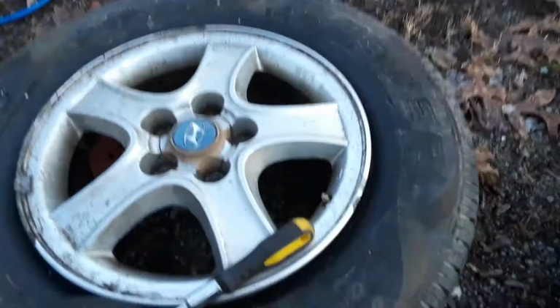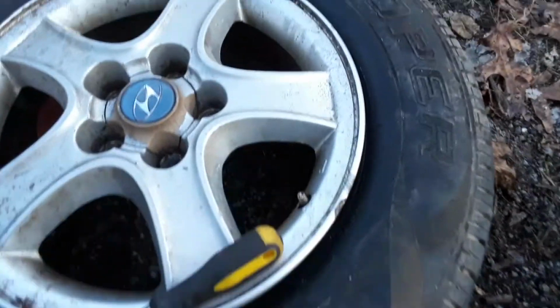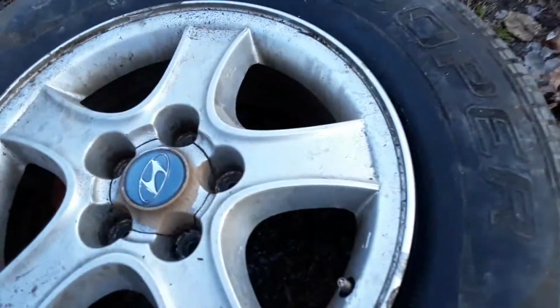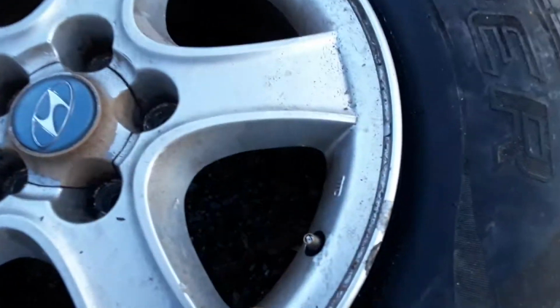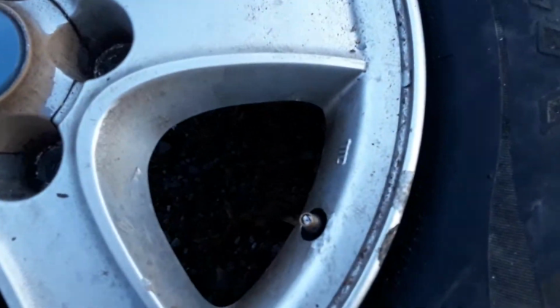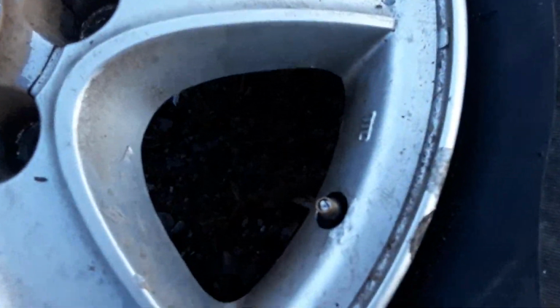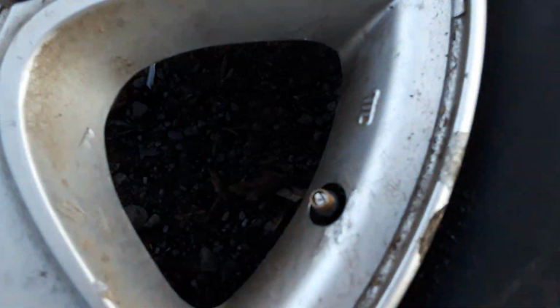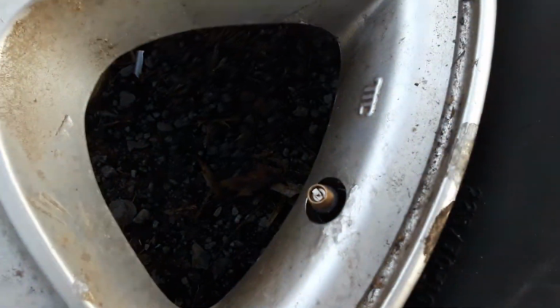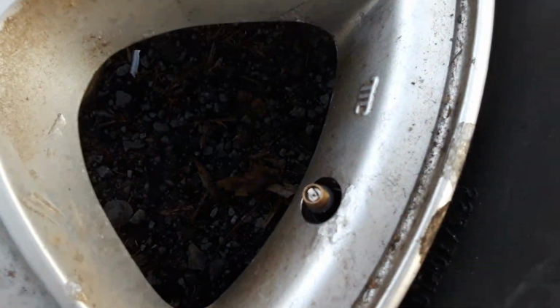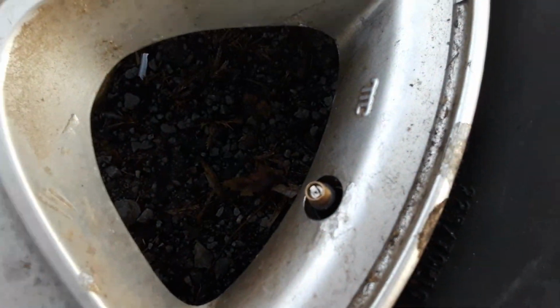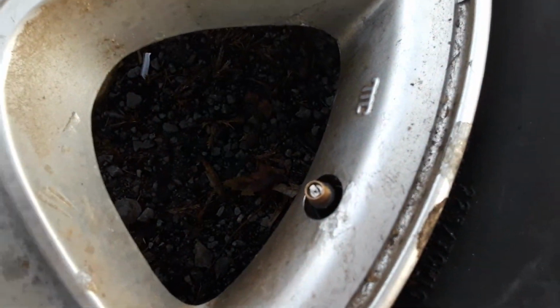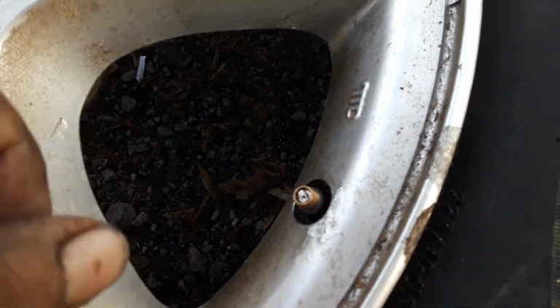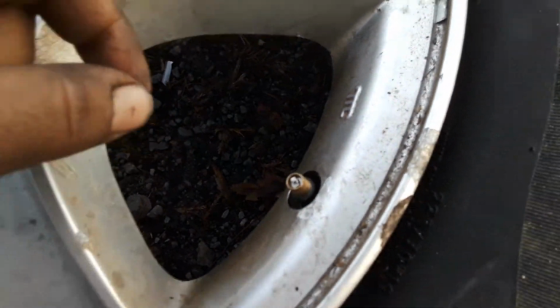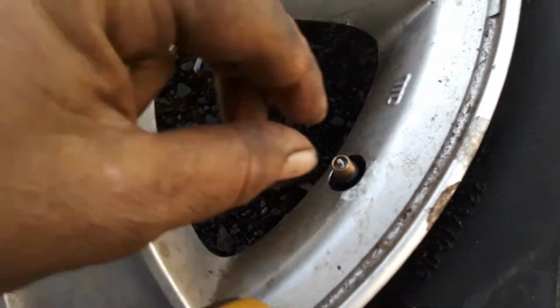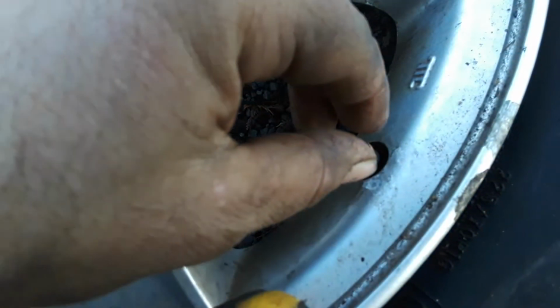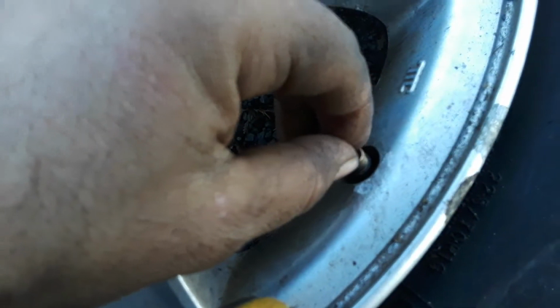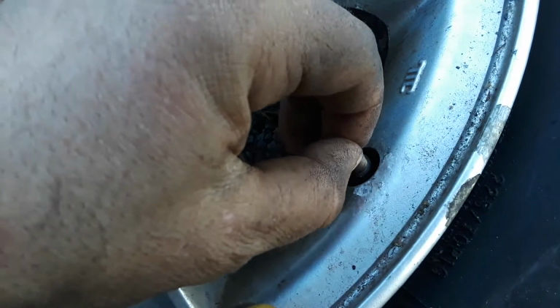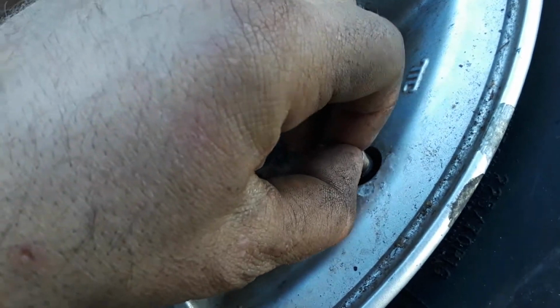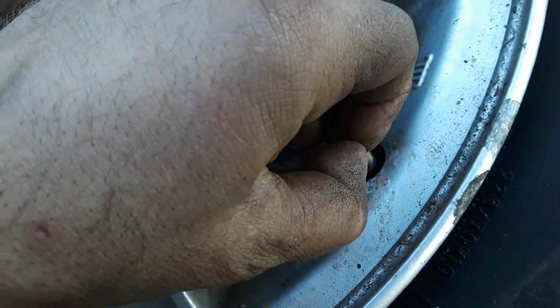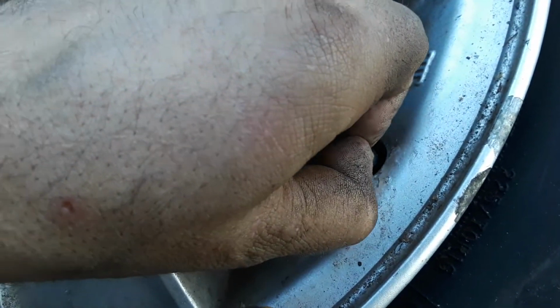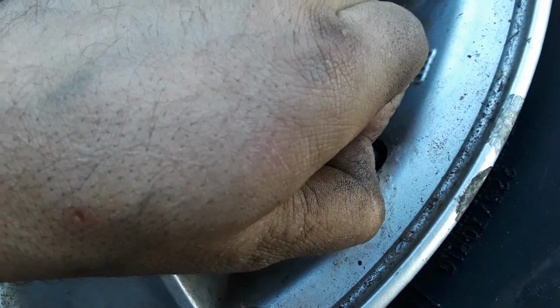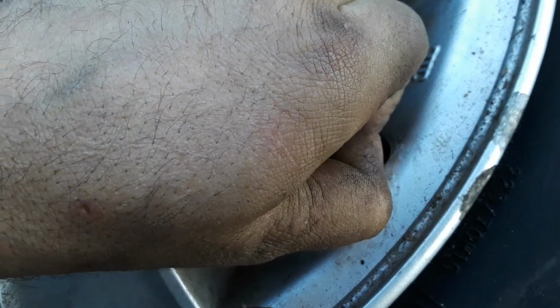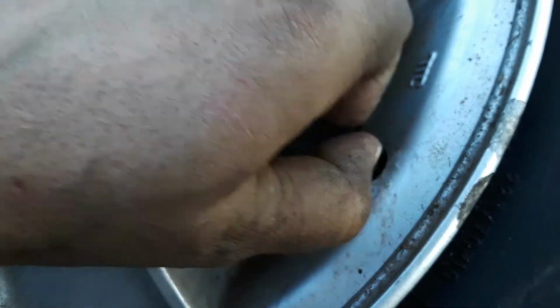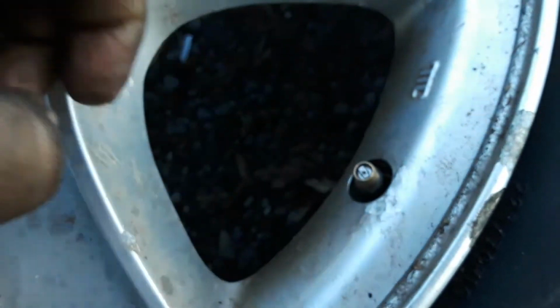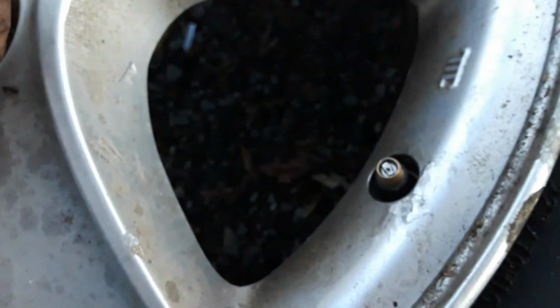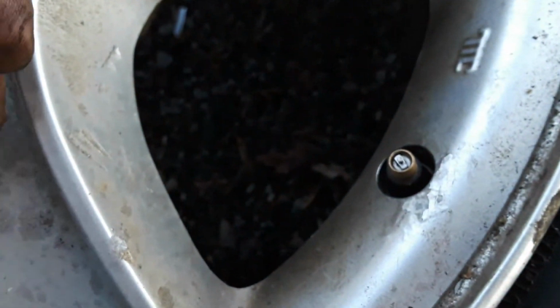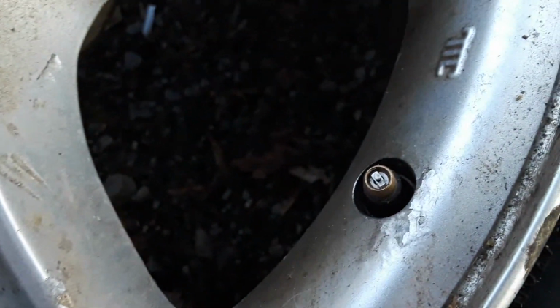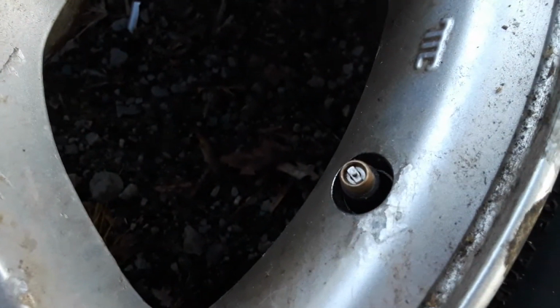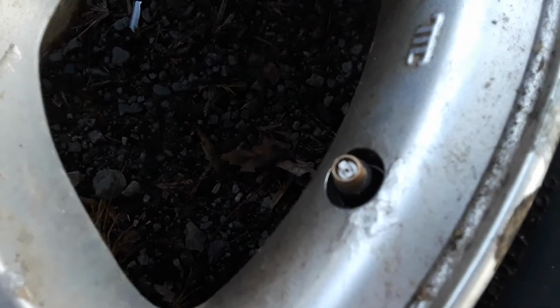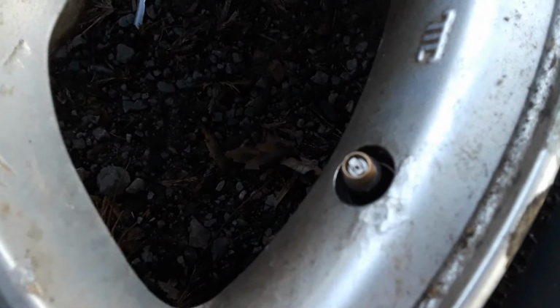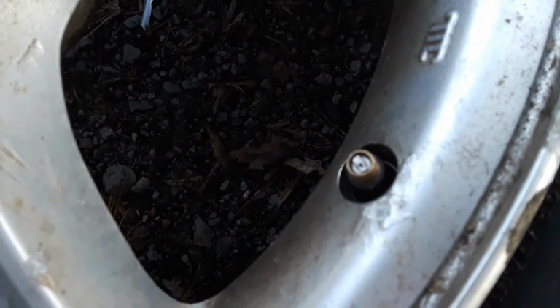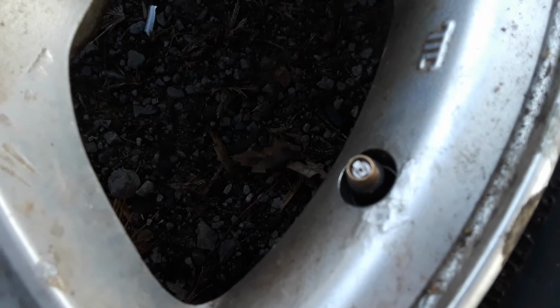So I had to remove the valve core from this tire so I could separate the bead from the tire. As you can see, it takes a special tool to get down in there.